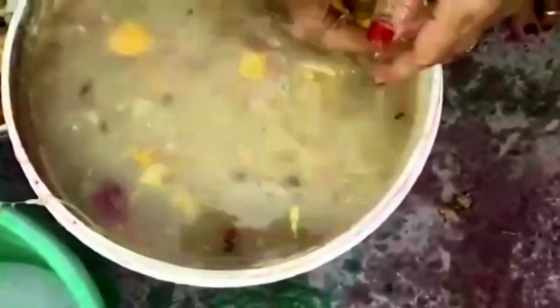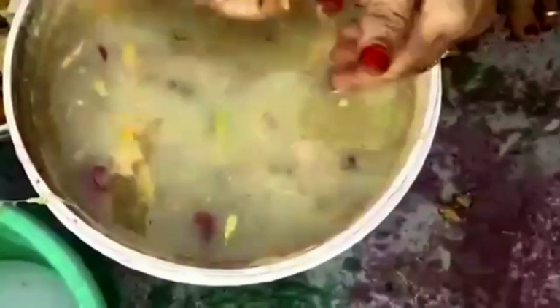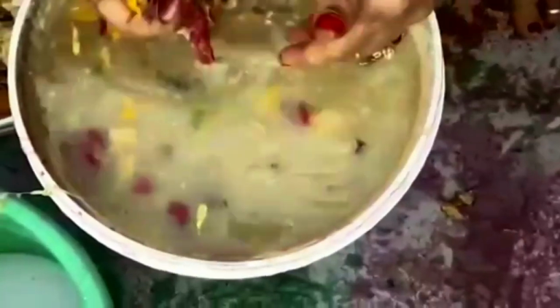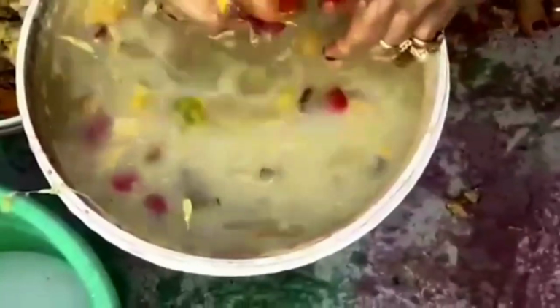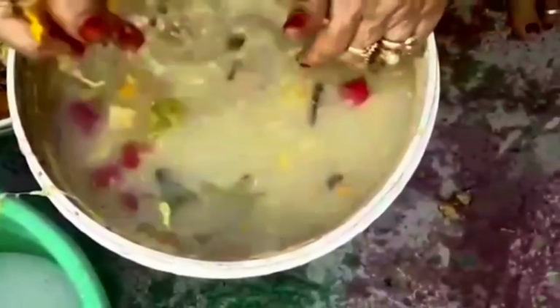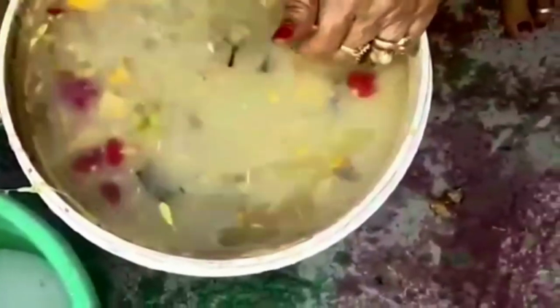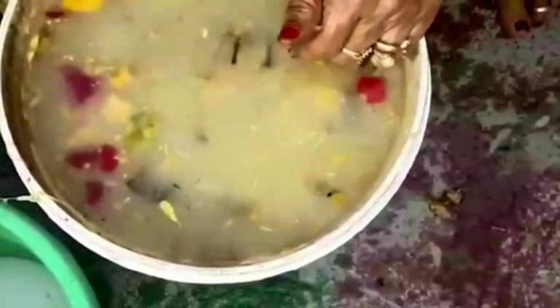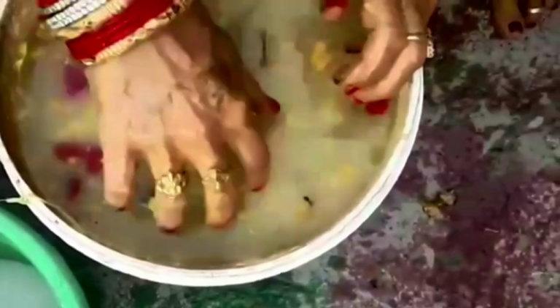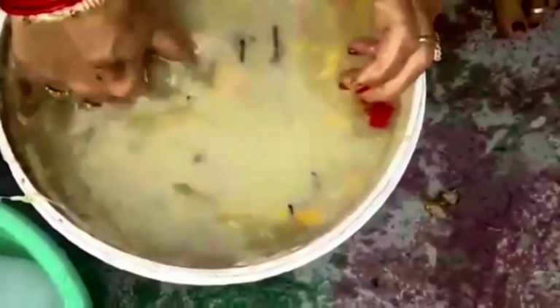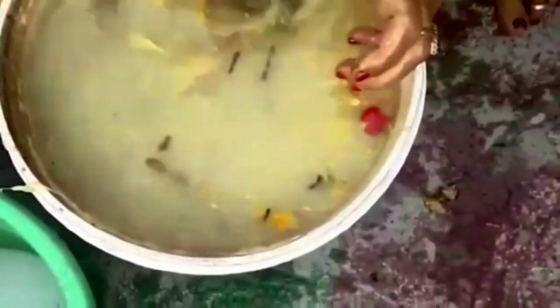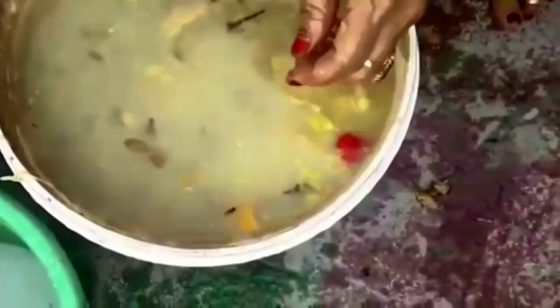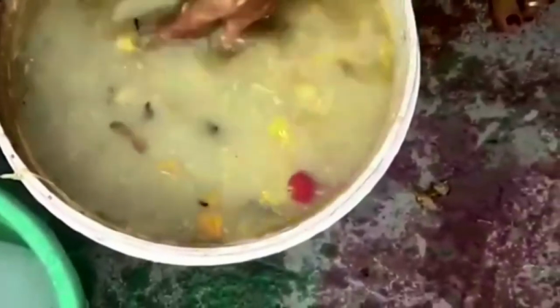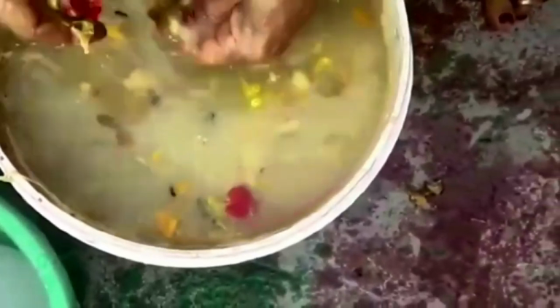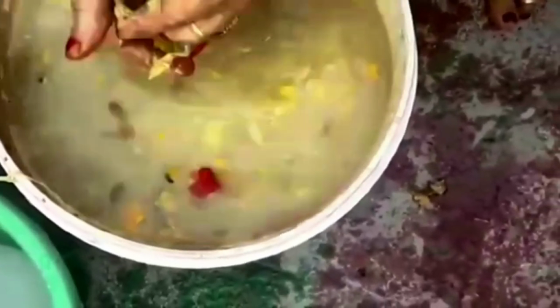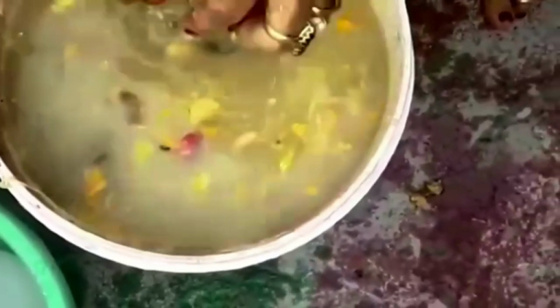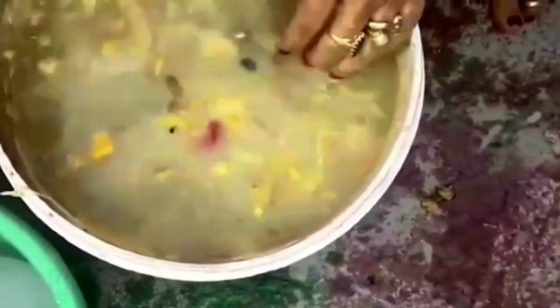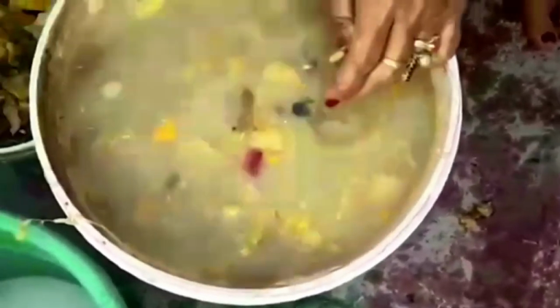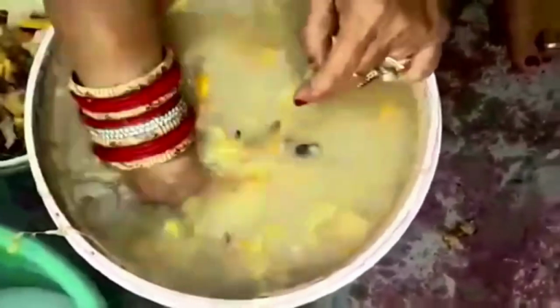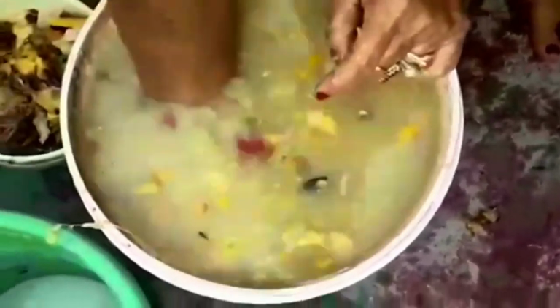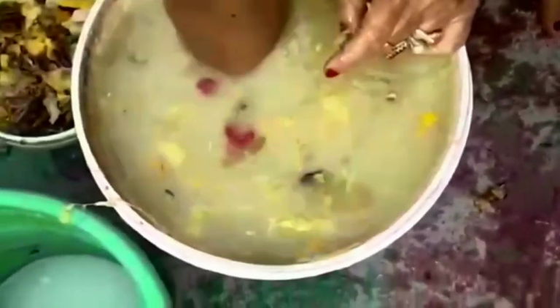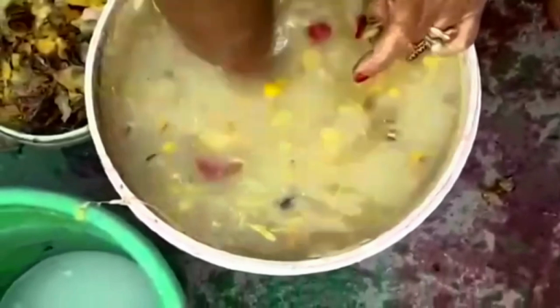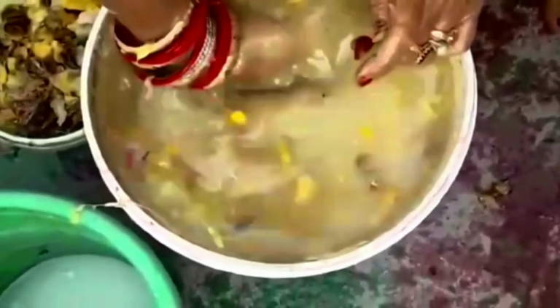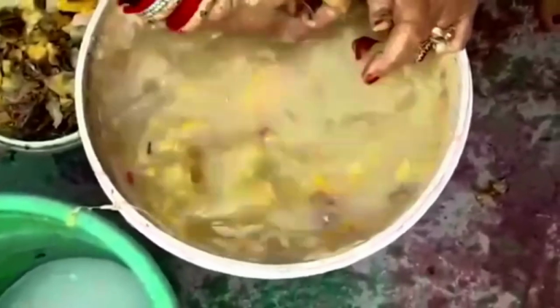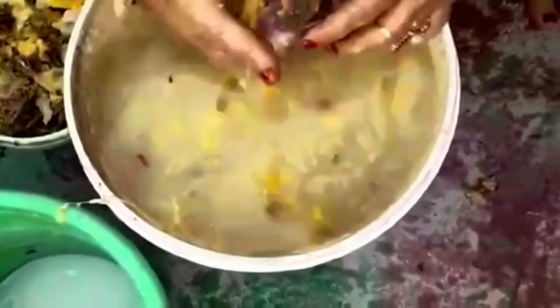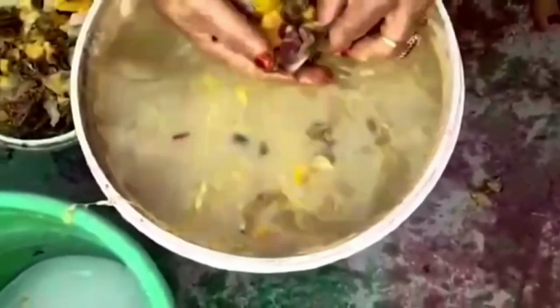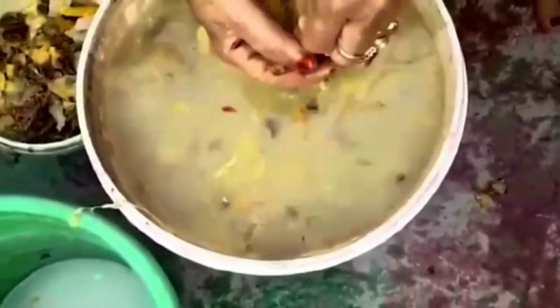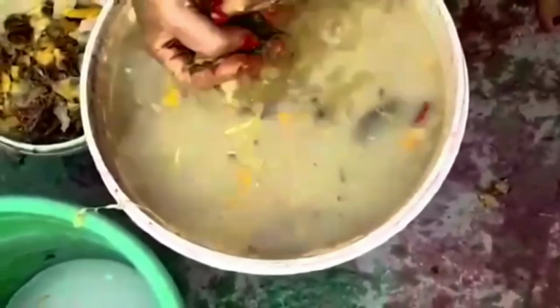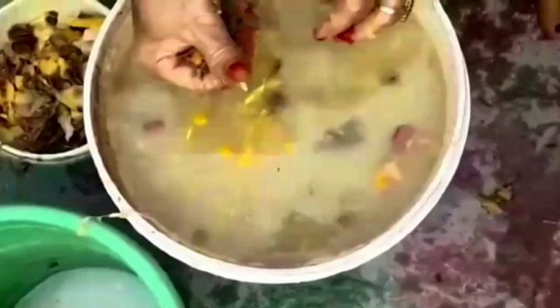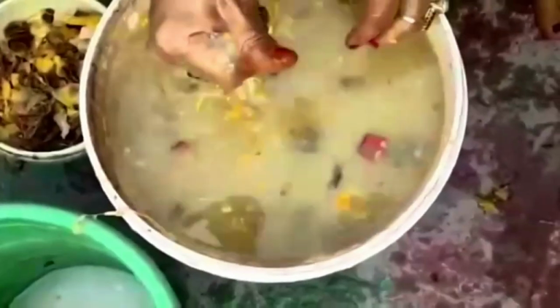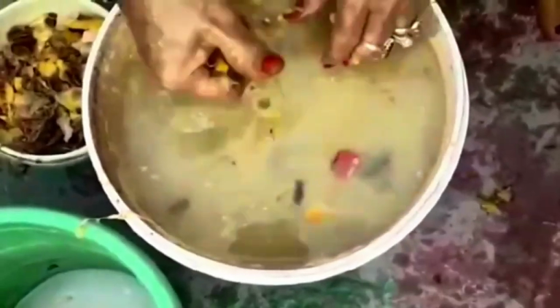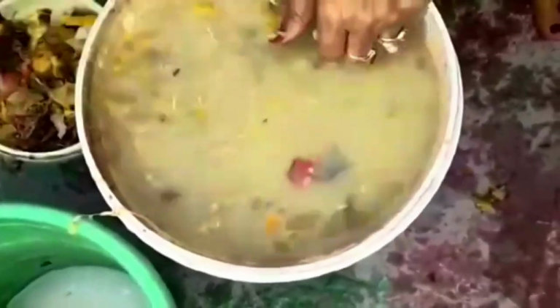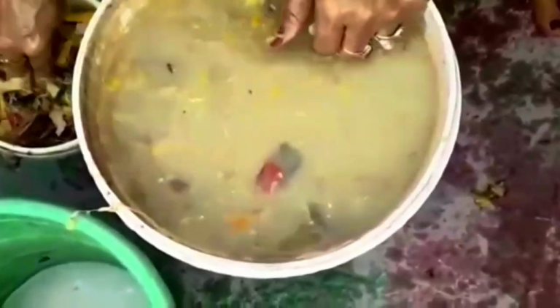Now, let's squeeze the solid waste. If you want to absorb it, you will be able to absorb it. Now, let's remove the decomposed material.